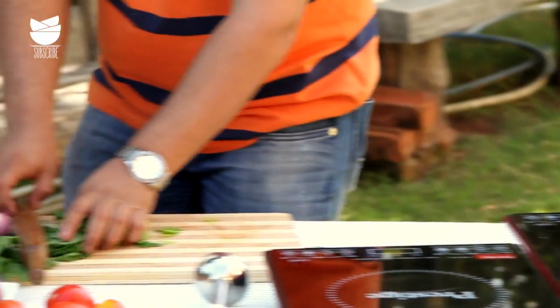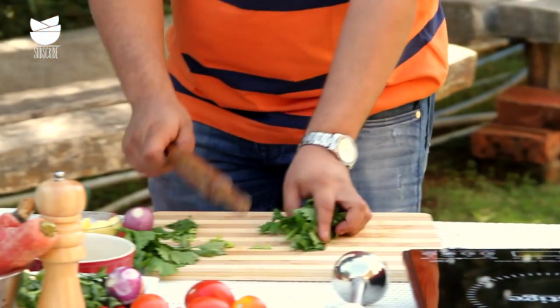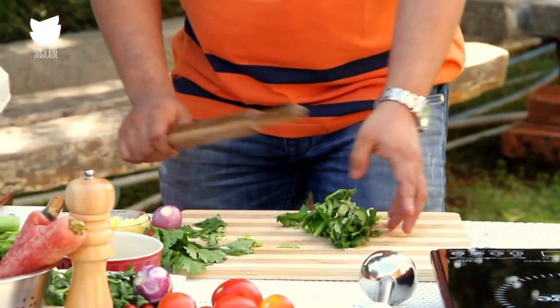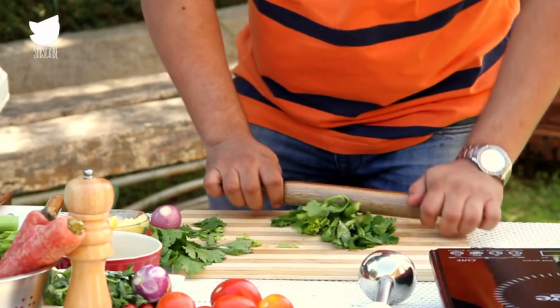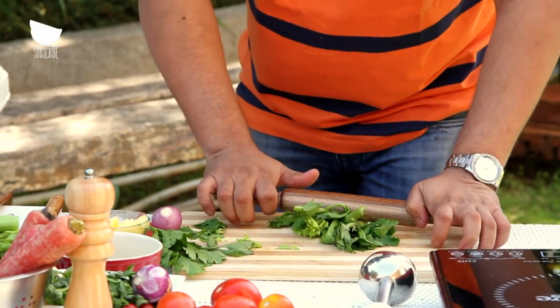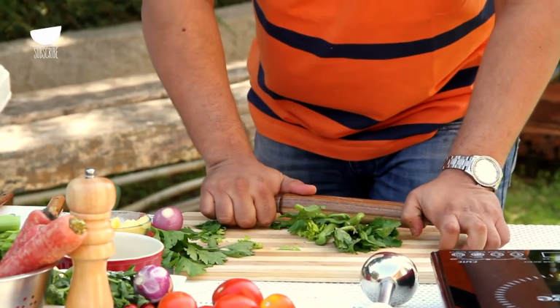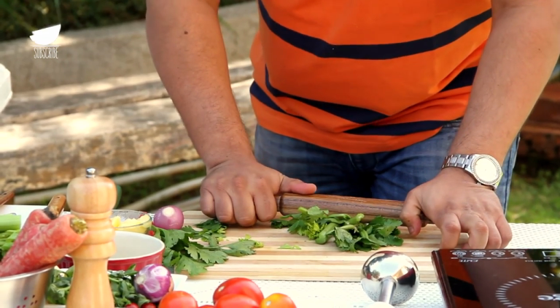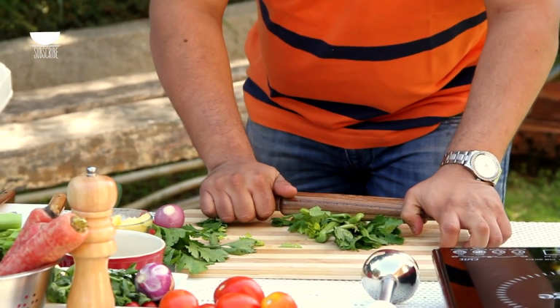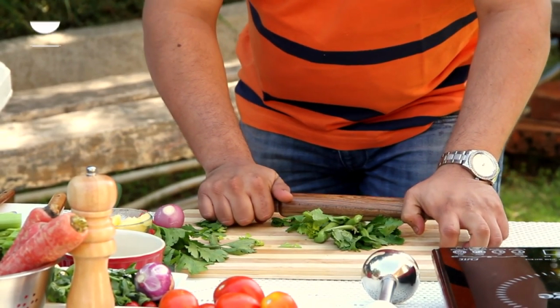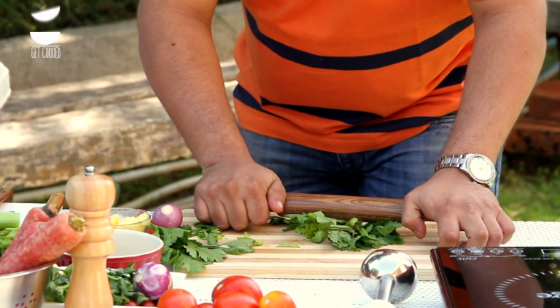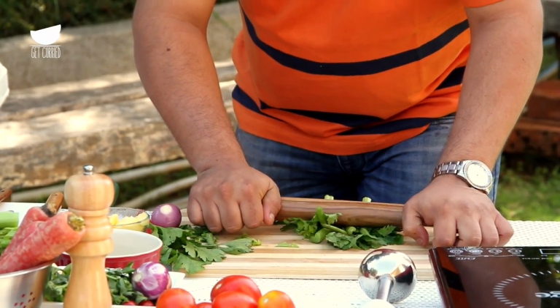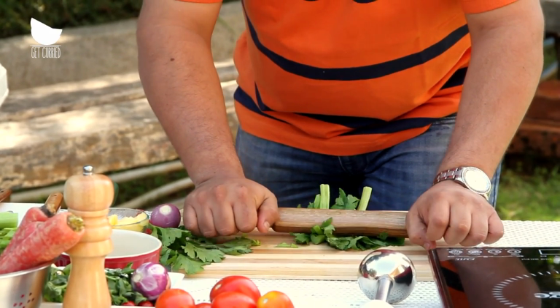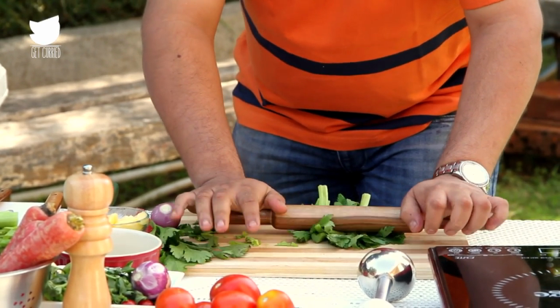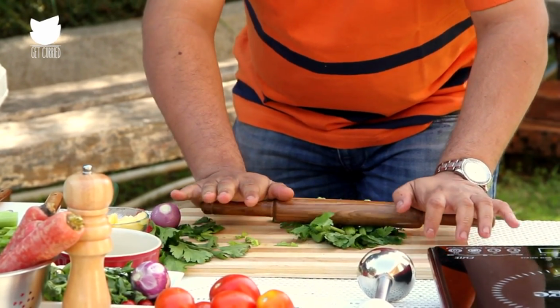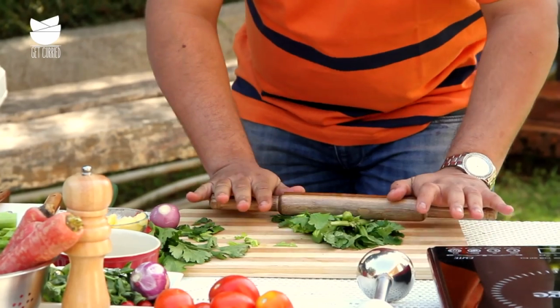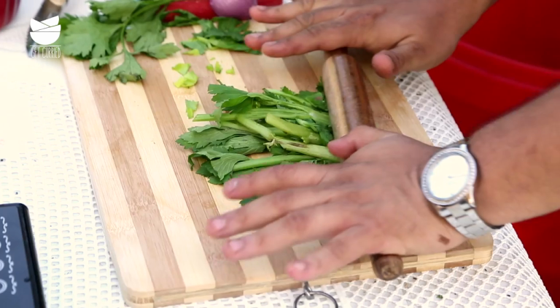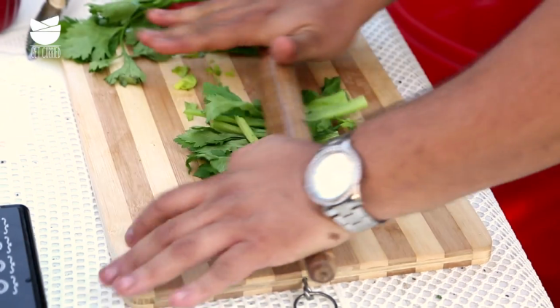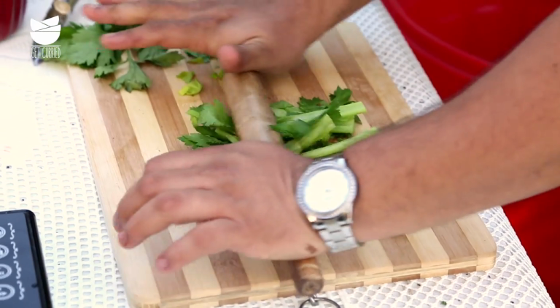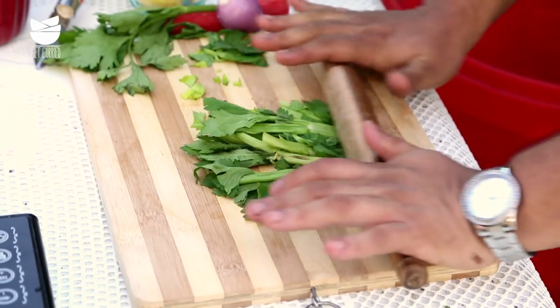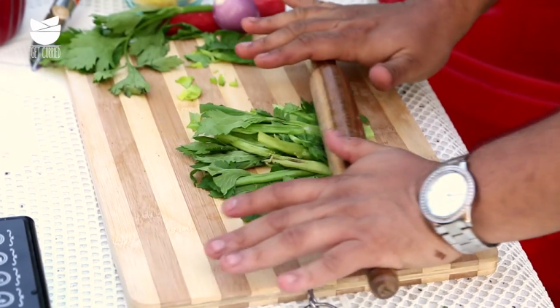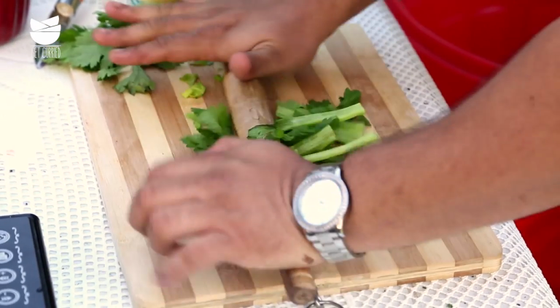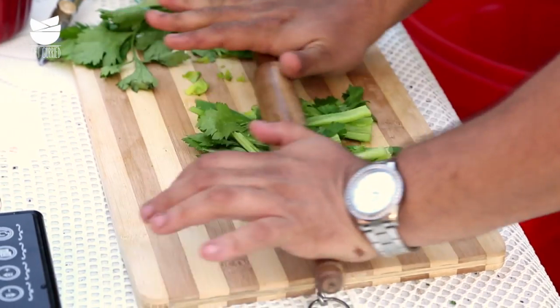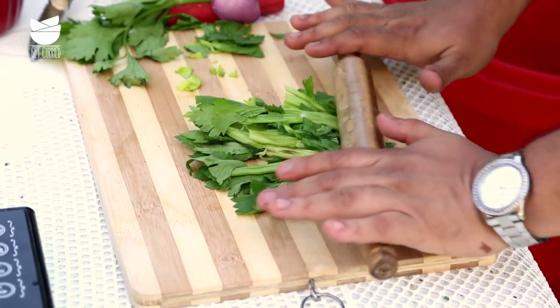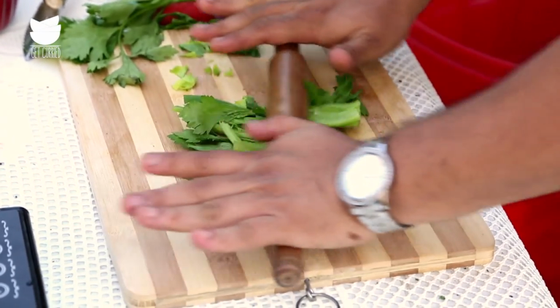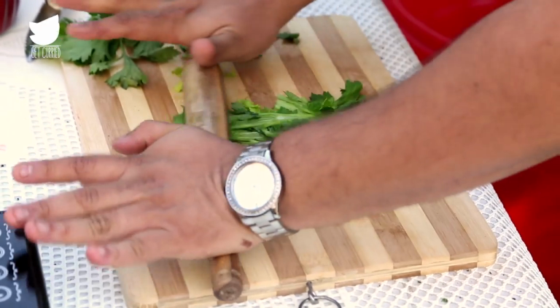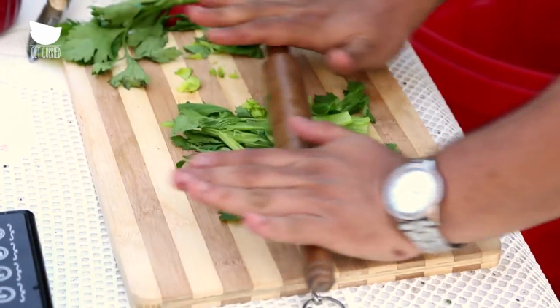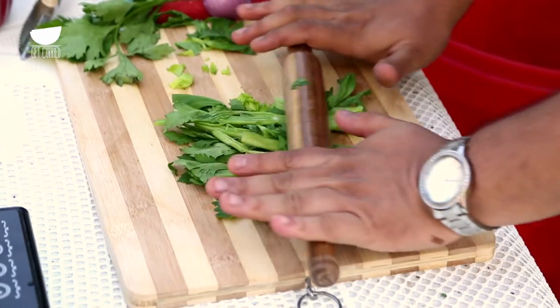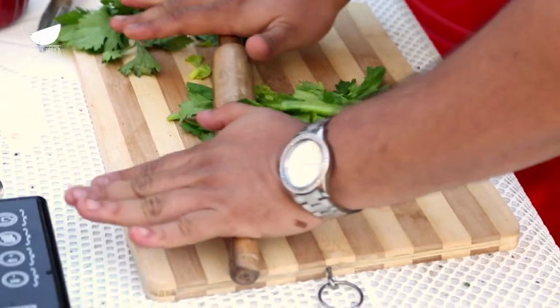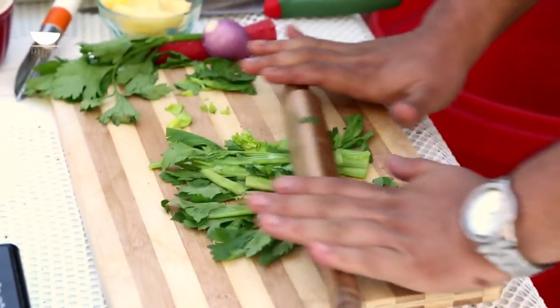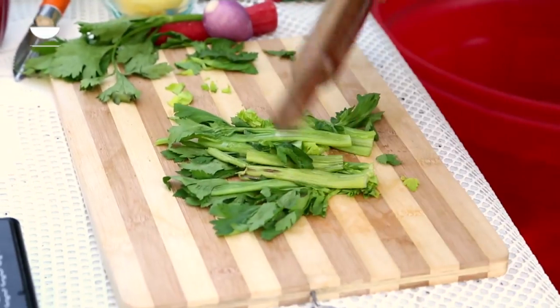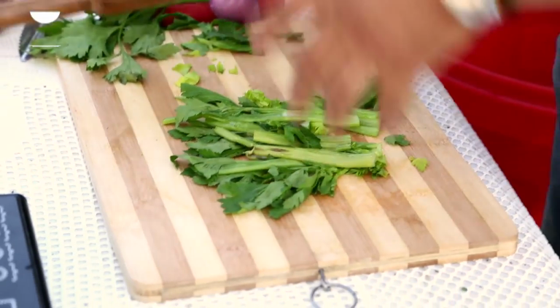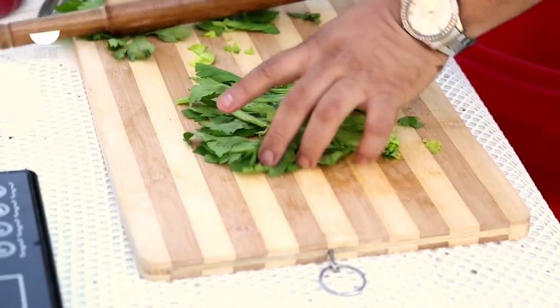Take a rolling pin and just run it through. You can hear all the crackling, crunchy noise. What's happening is the nice fleshy celery is just breaking into bits and oozing out the taste, so that your stock gets maximum flavor.